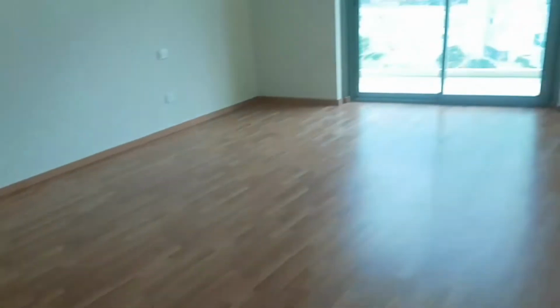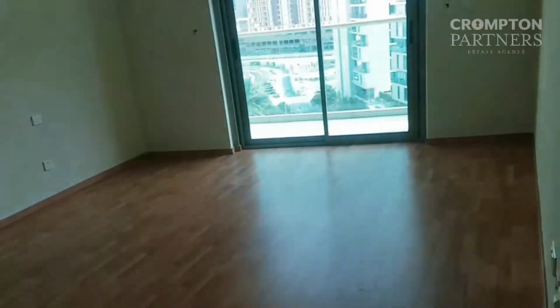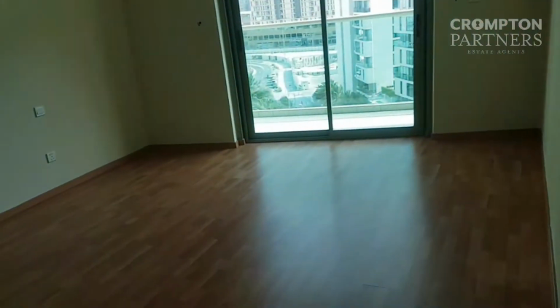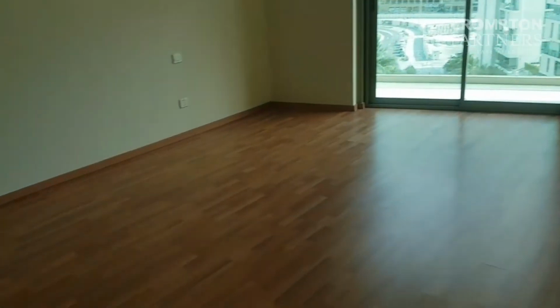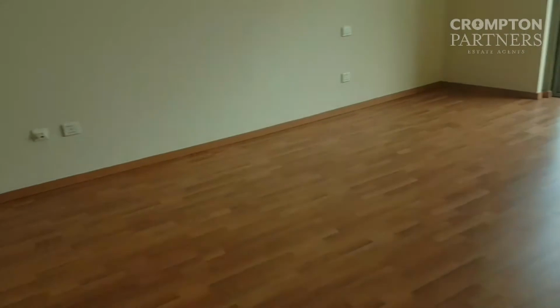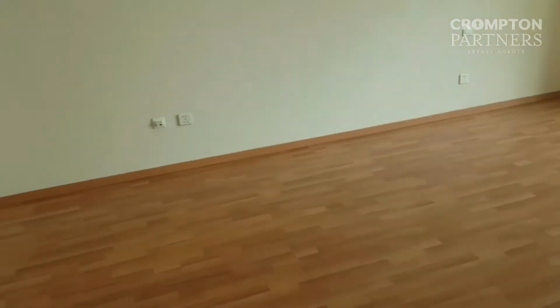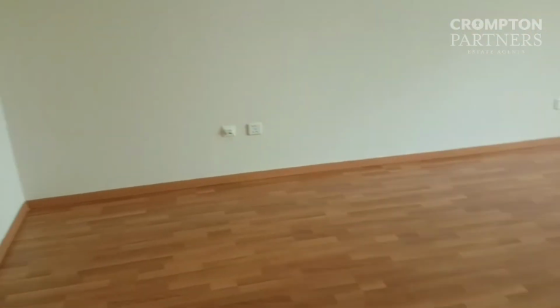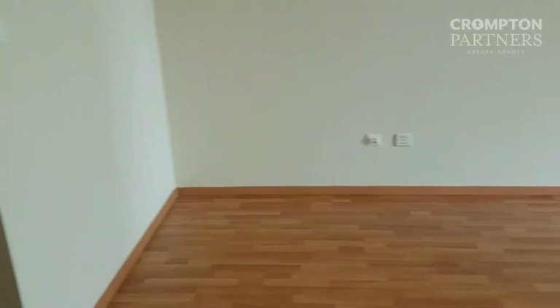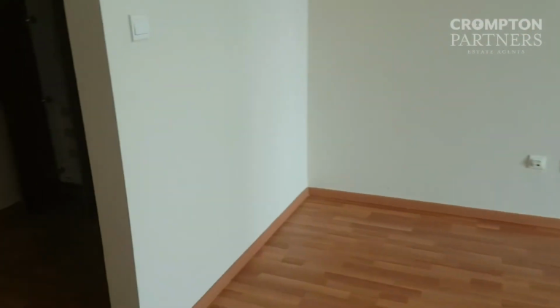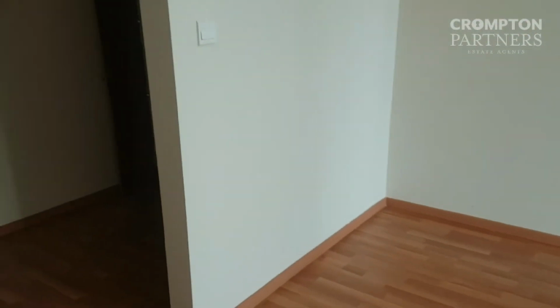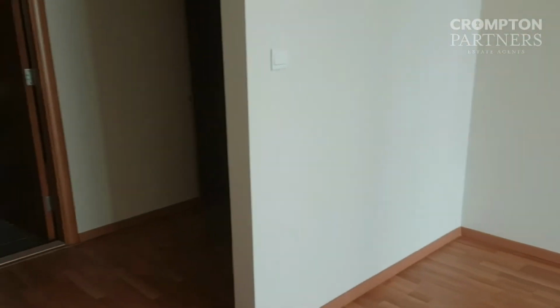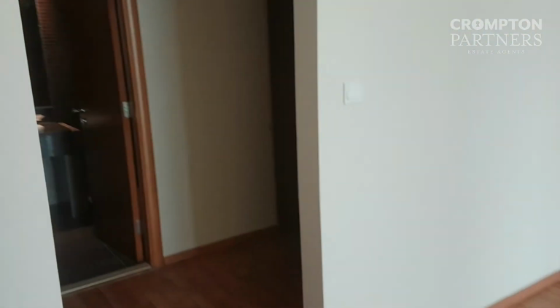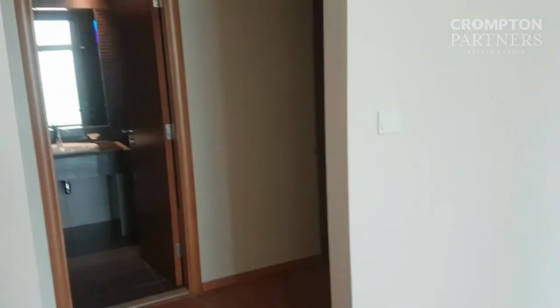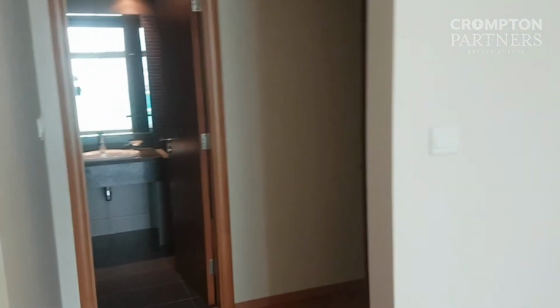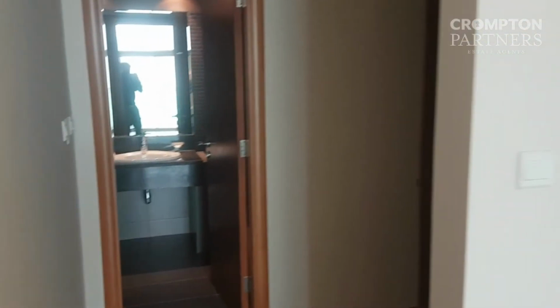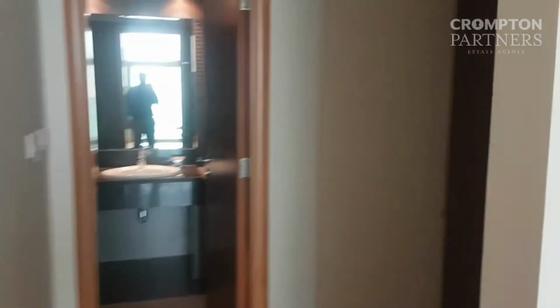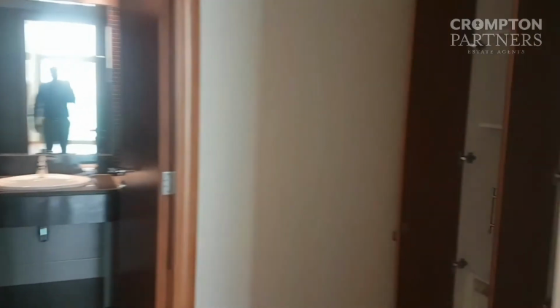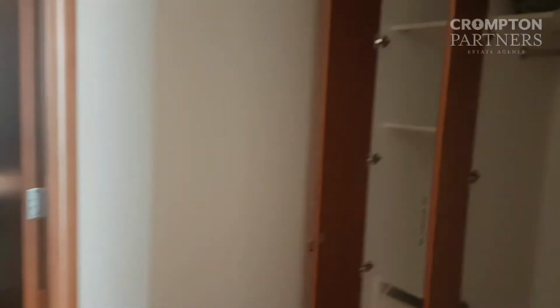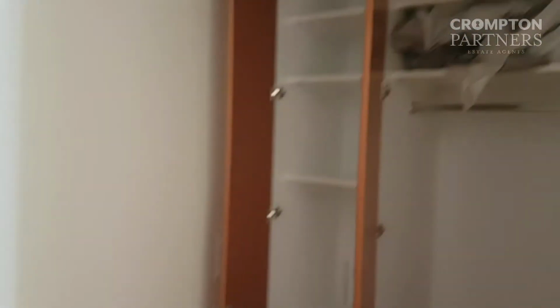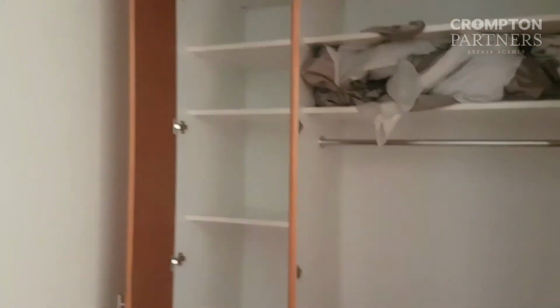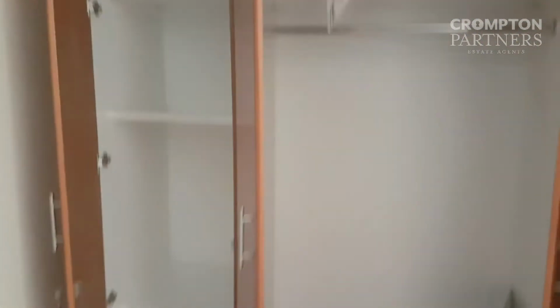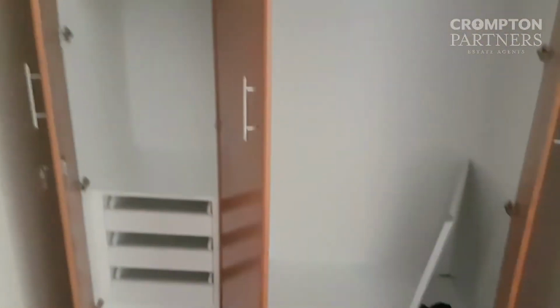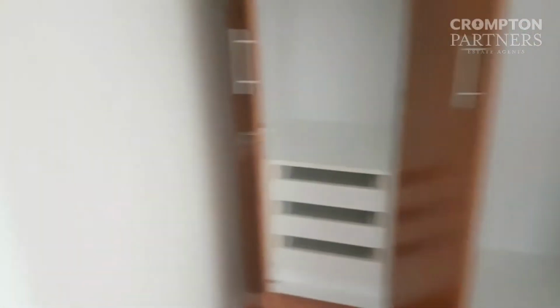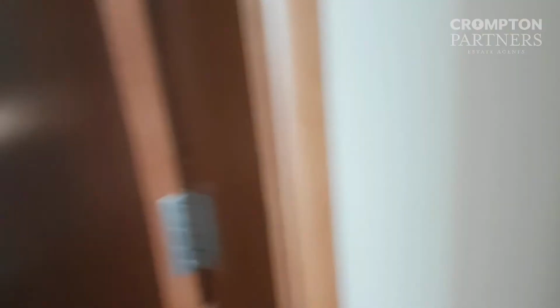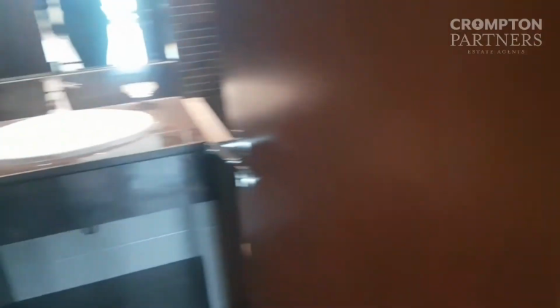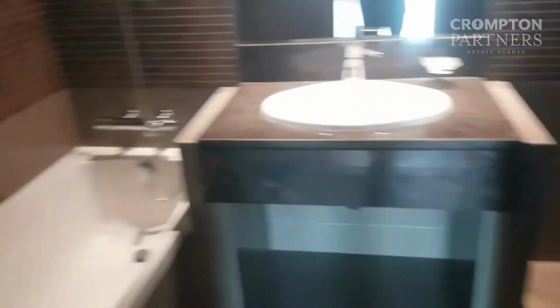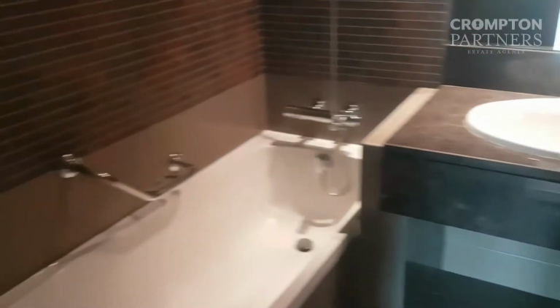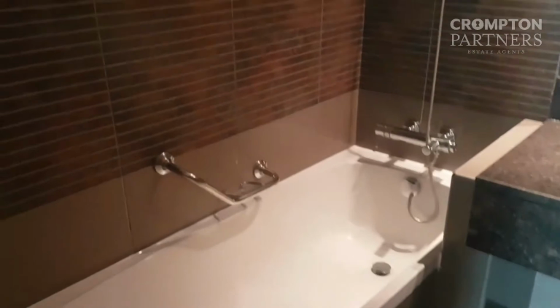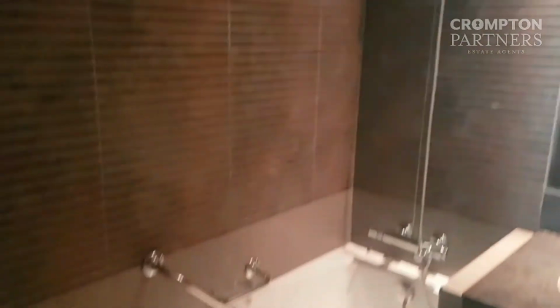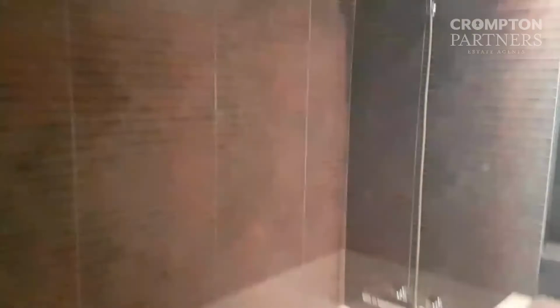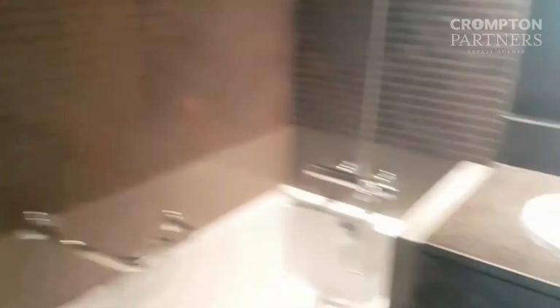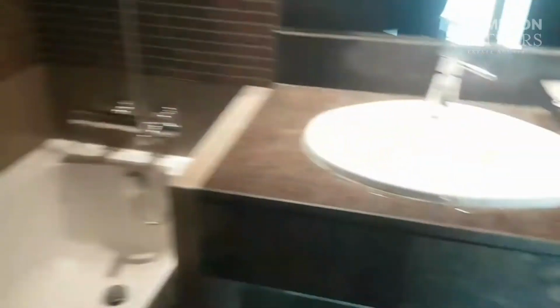It's a nice and spacious master bedroom with cabinets and a bathtub.